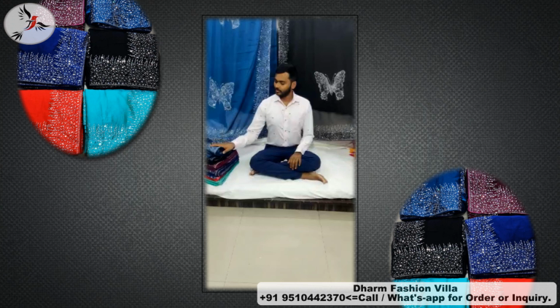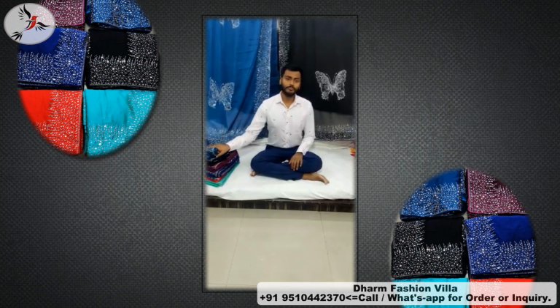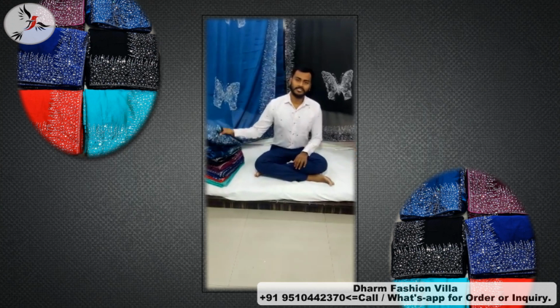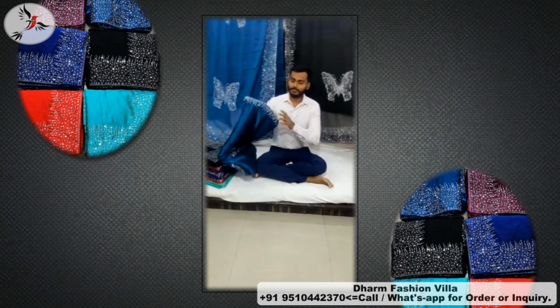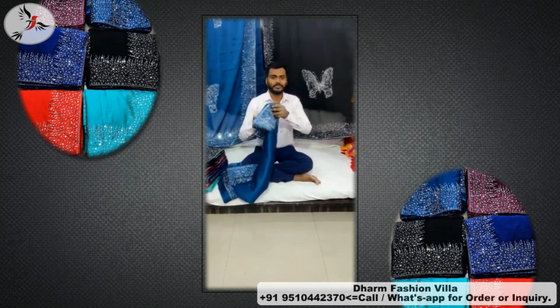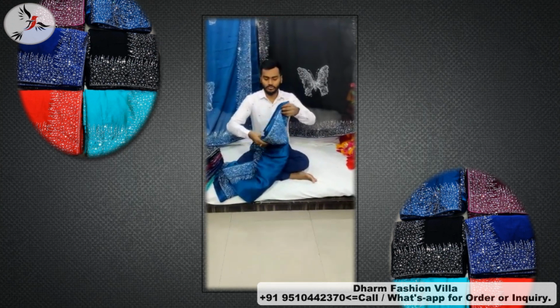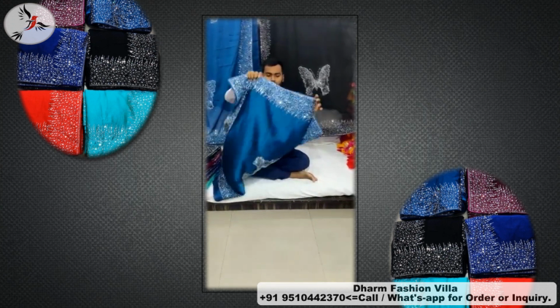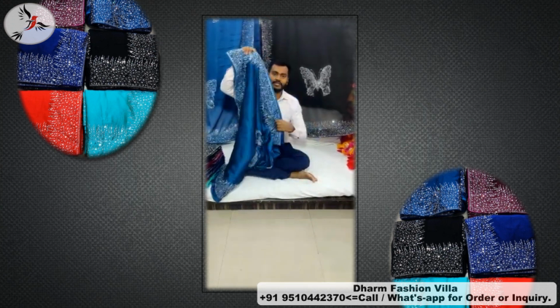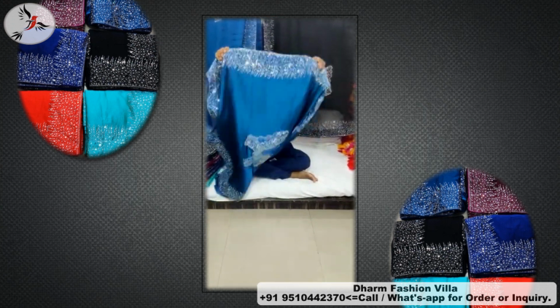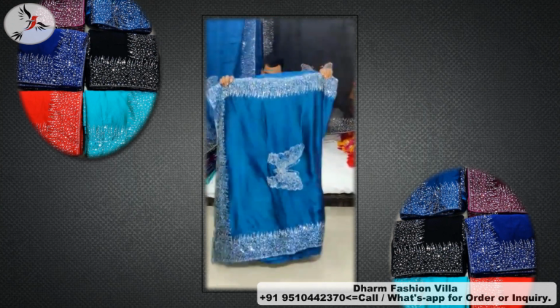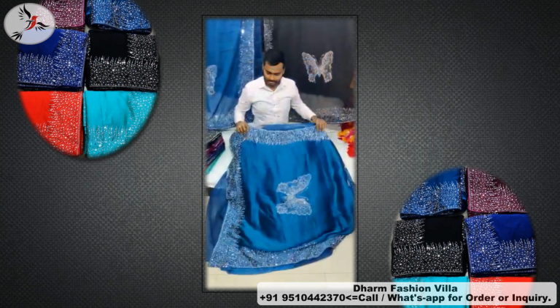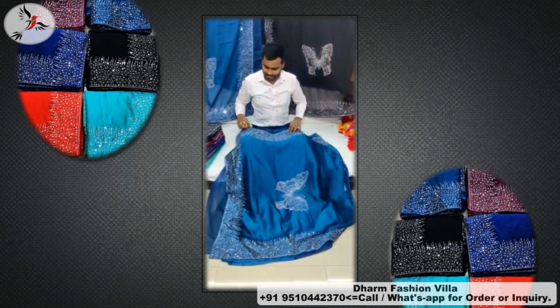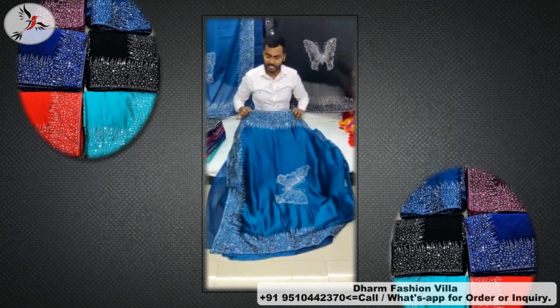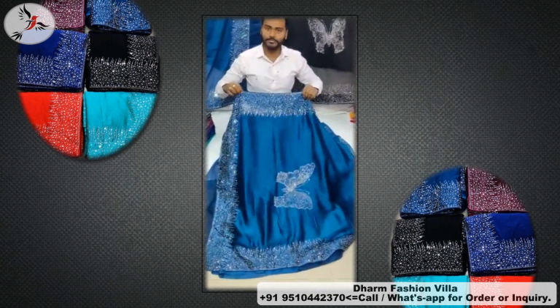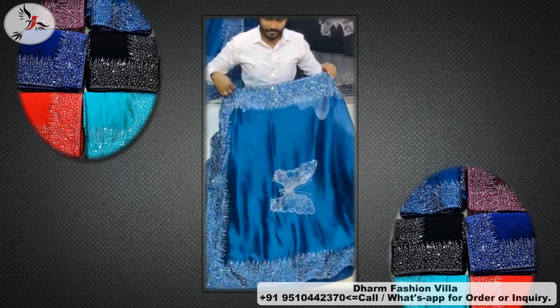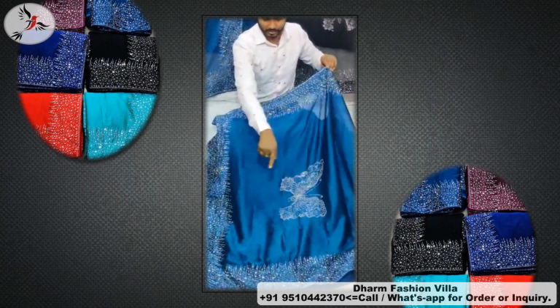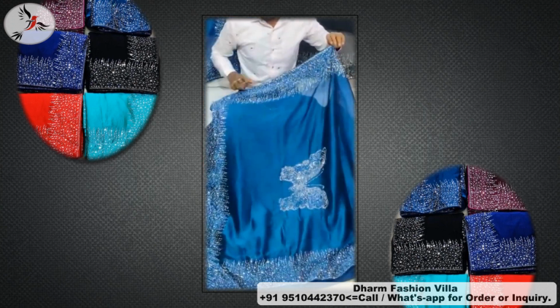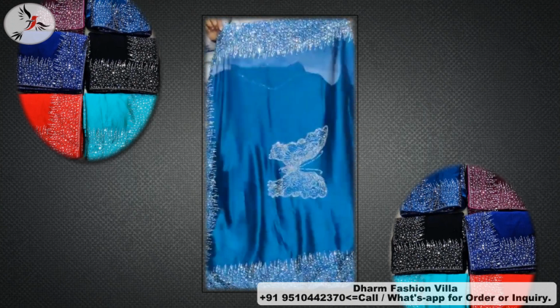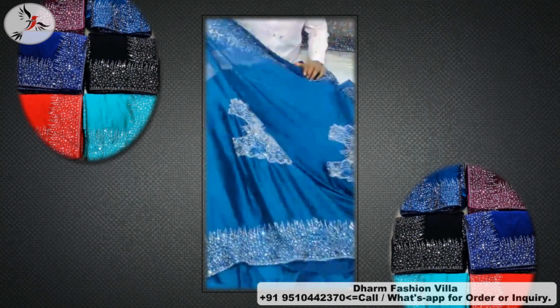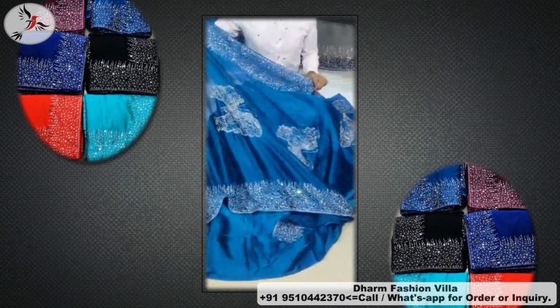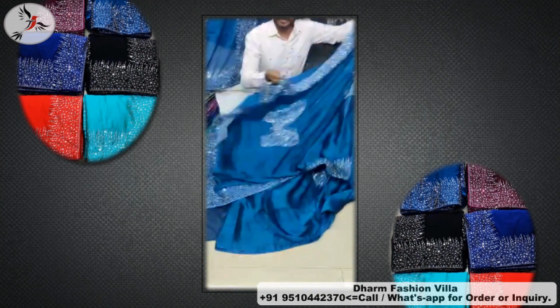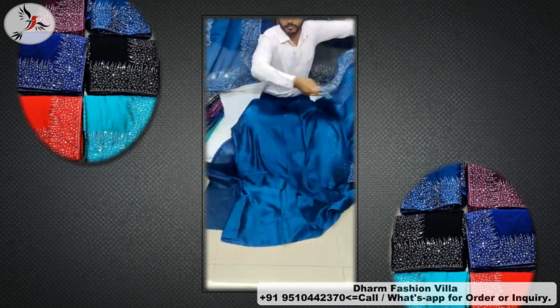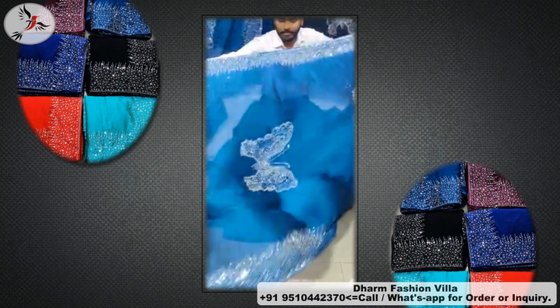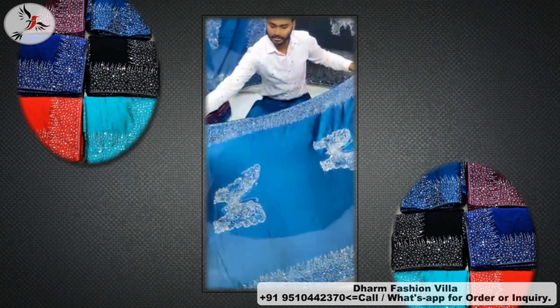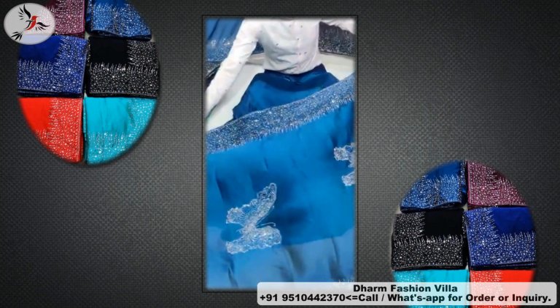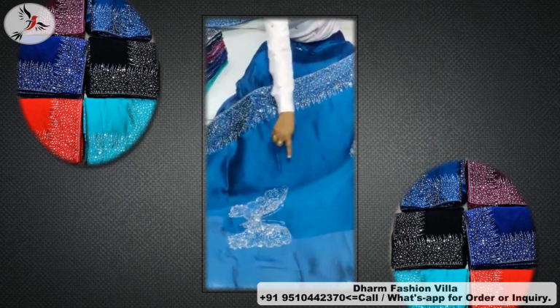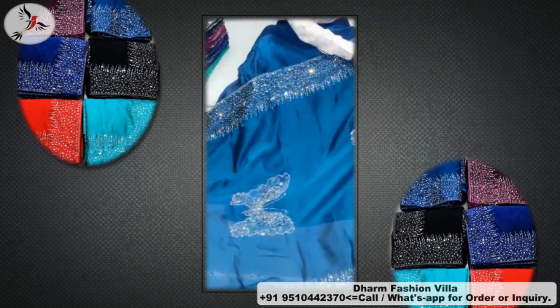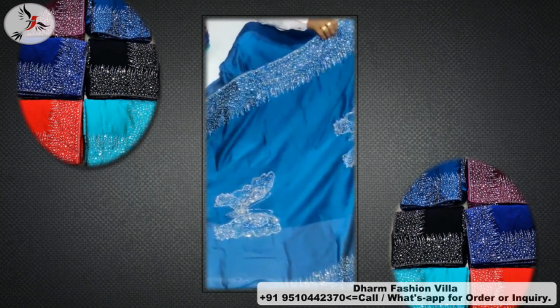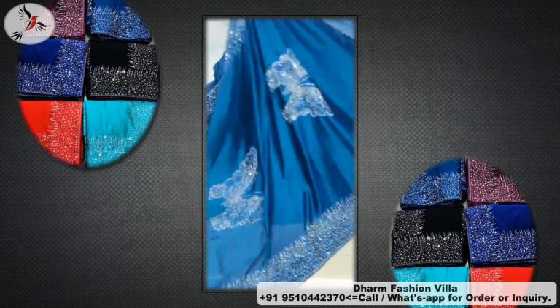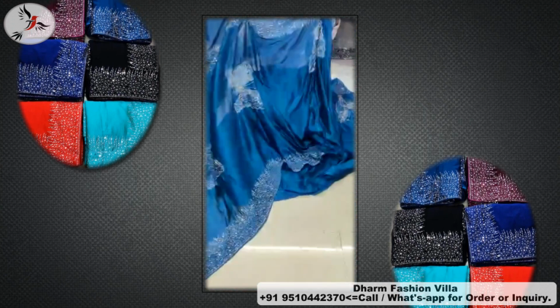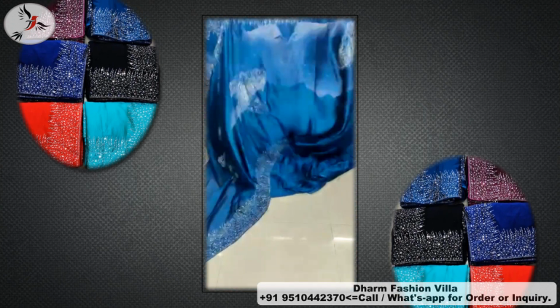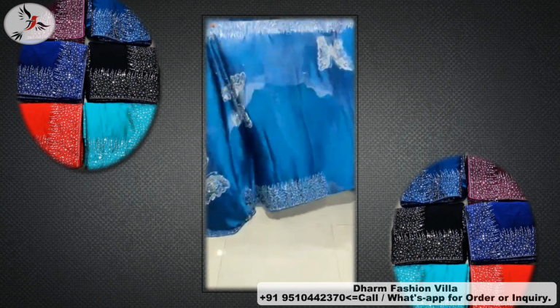Friends, I am going to tell you about a butterfly design which will come in full diamond. As you can see, this is a pull-down diamond because there is a very heavy diamond and there is a butterfly inside. There is a 5 butterfly and a full butterfly and there is a full diamond.